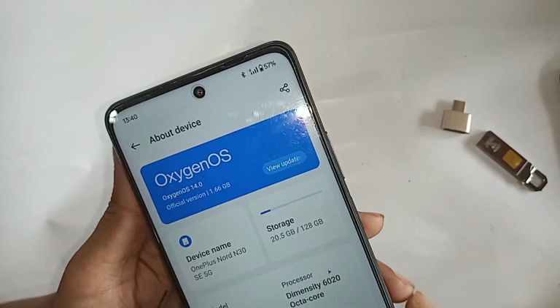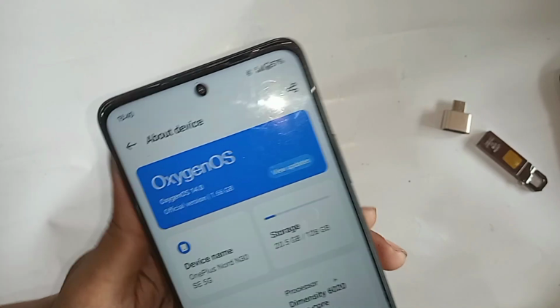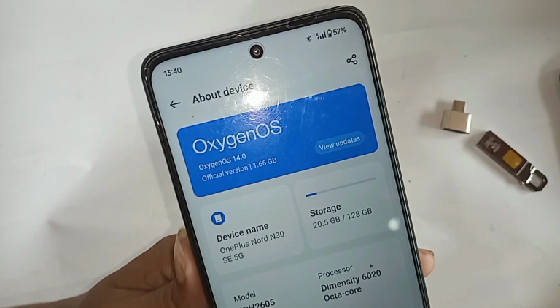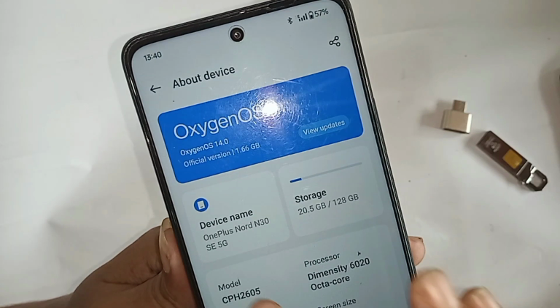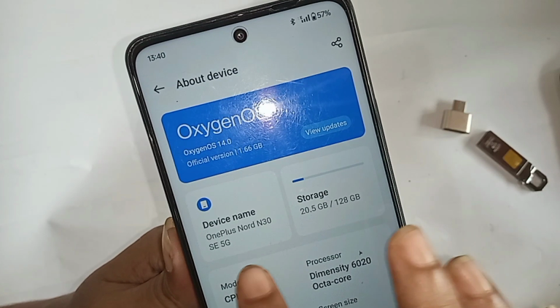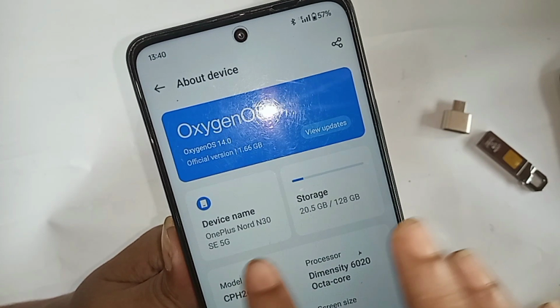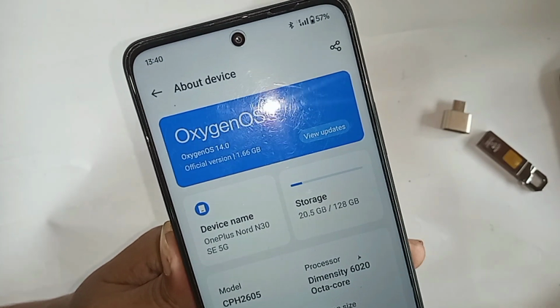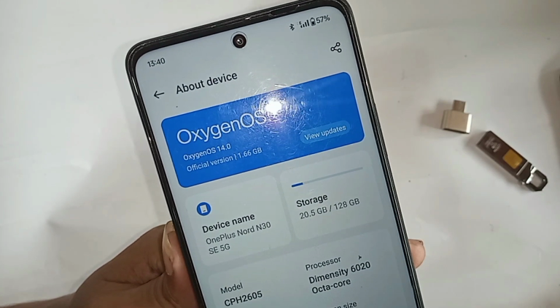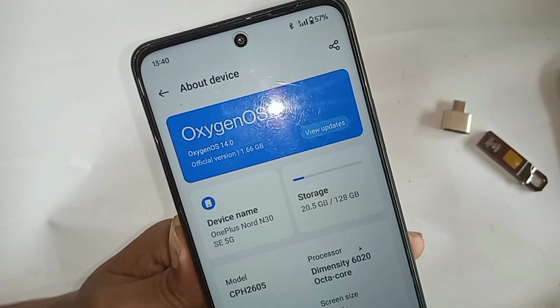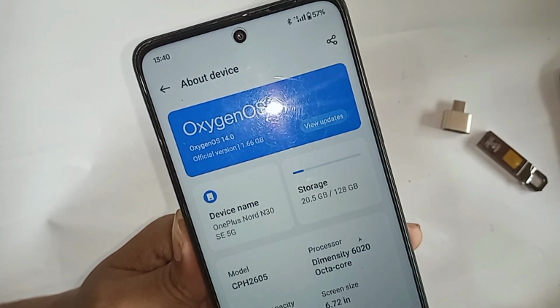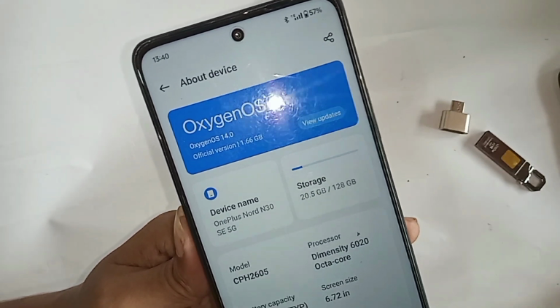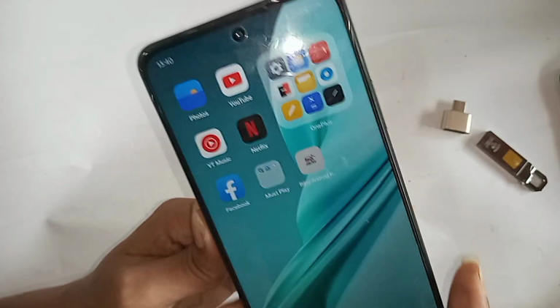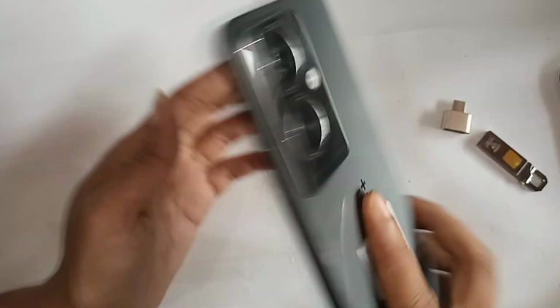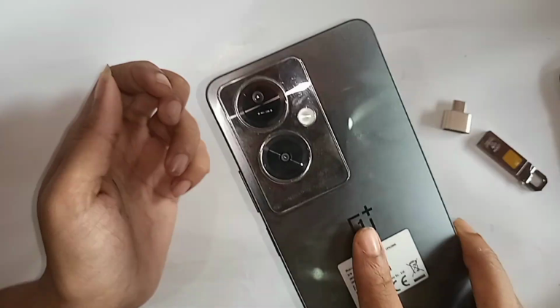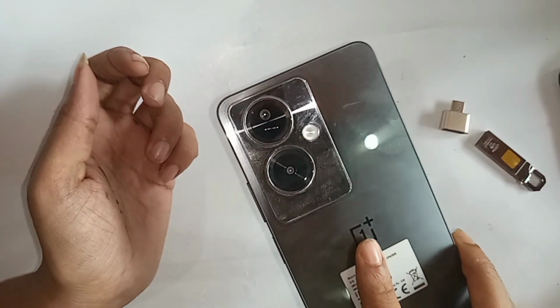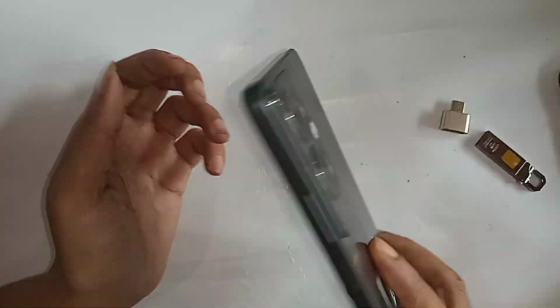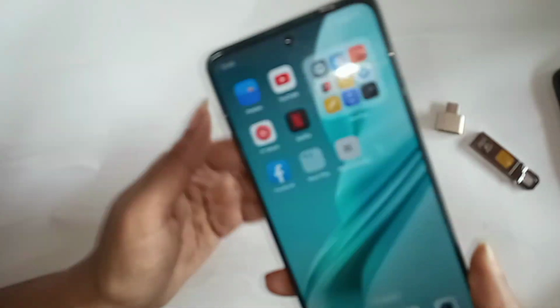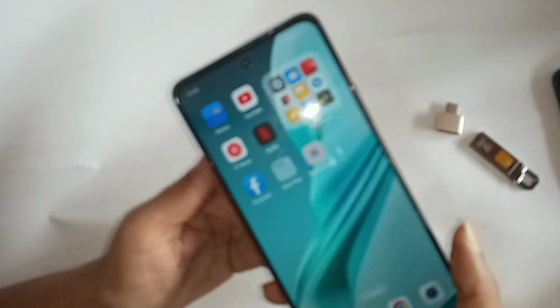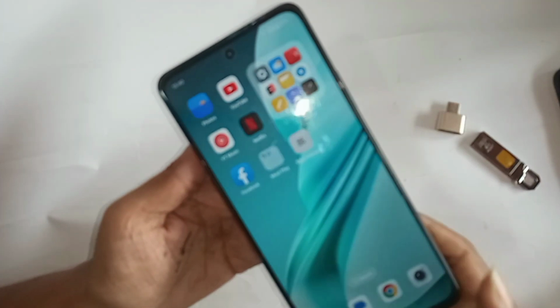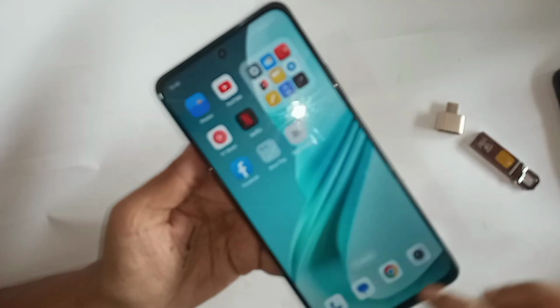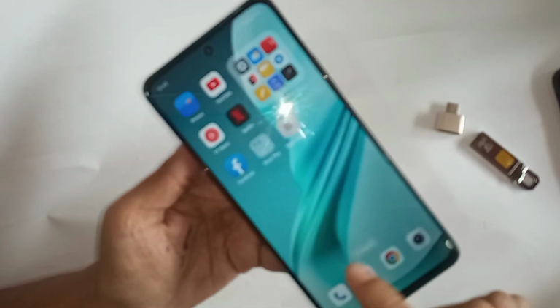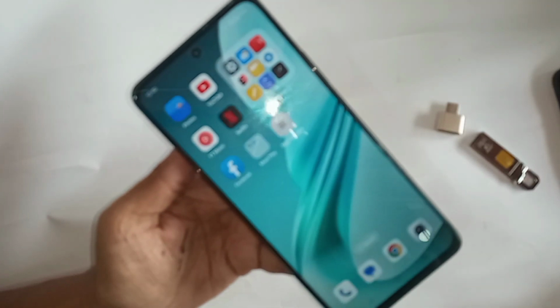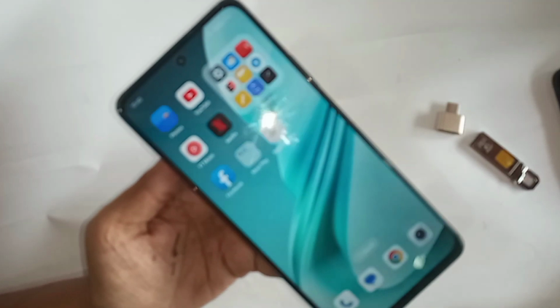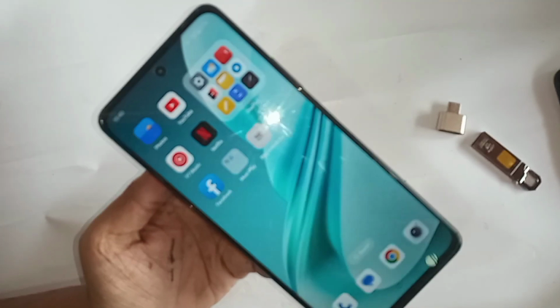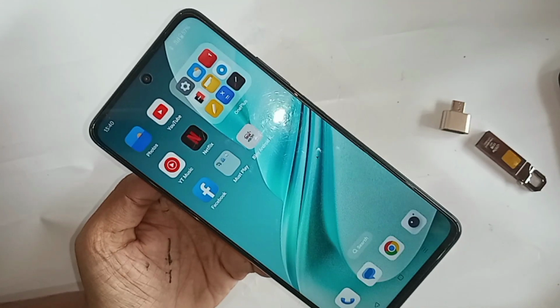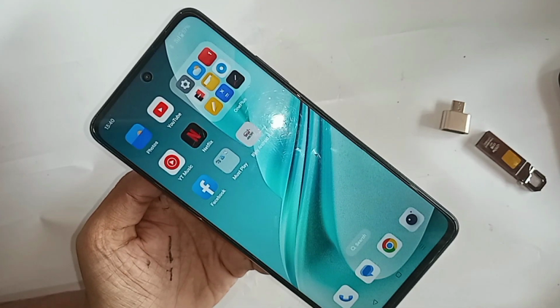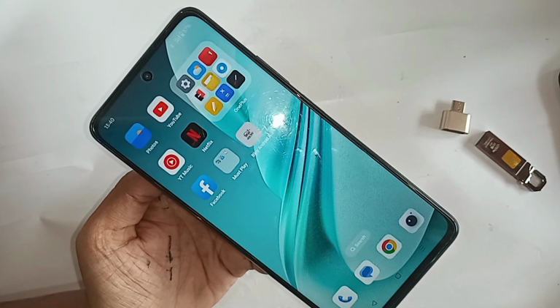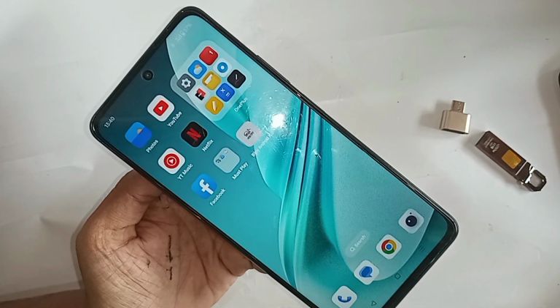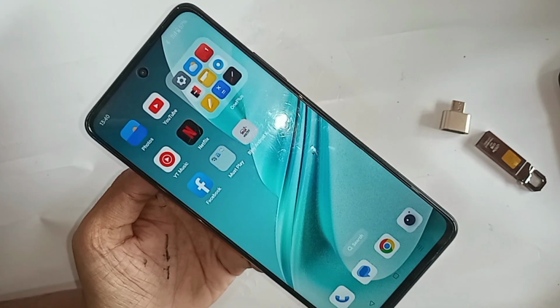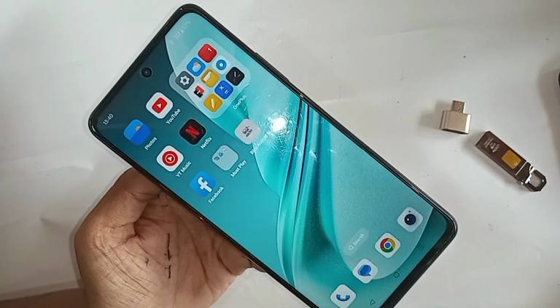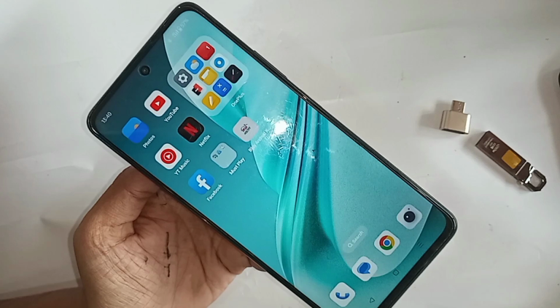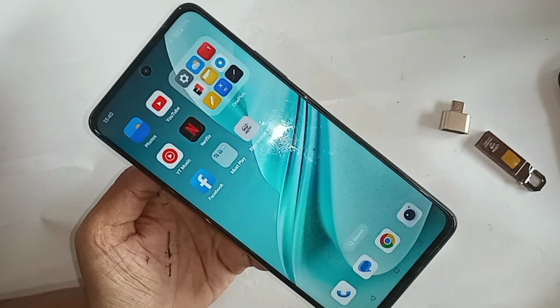In this video, I will show you how to use a 64GB pen drive in this phone — the OnePlus Nord CE 30 5G. I will also show you how to solve the OTG not working problem on this phone.